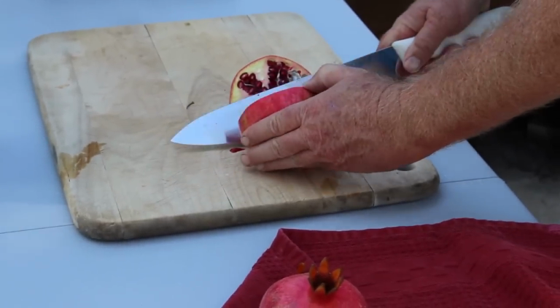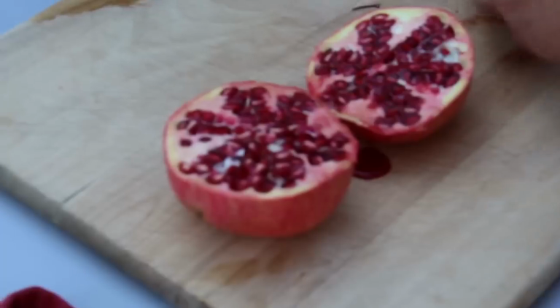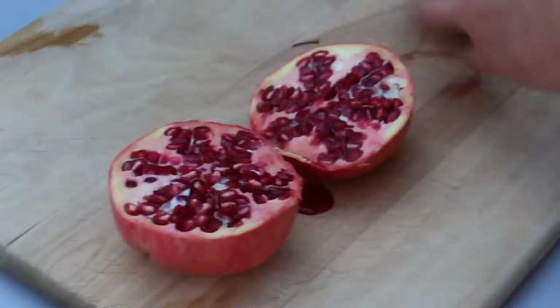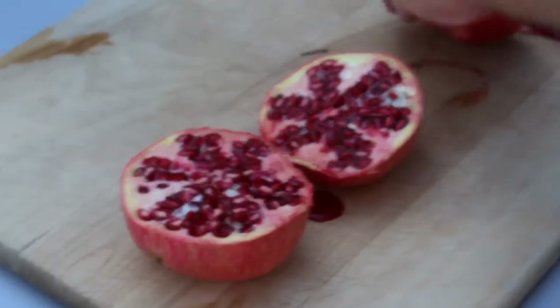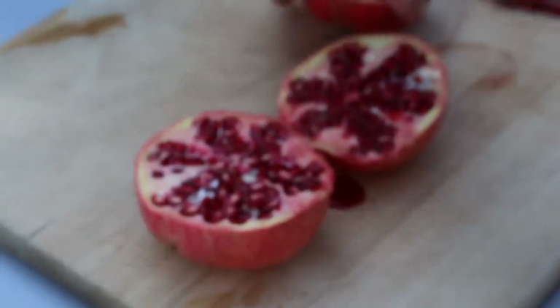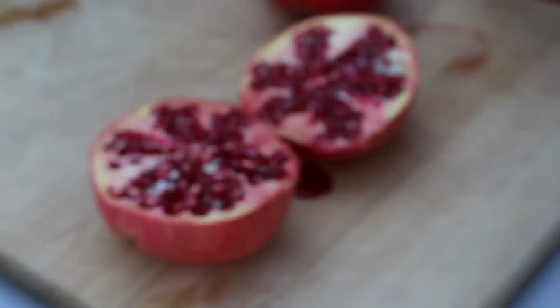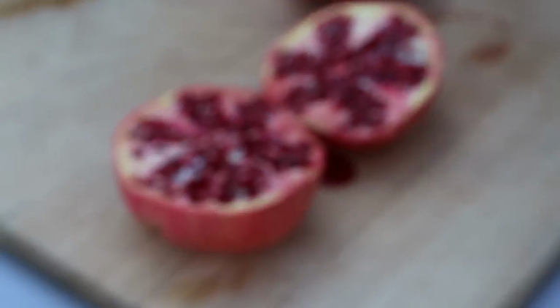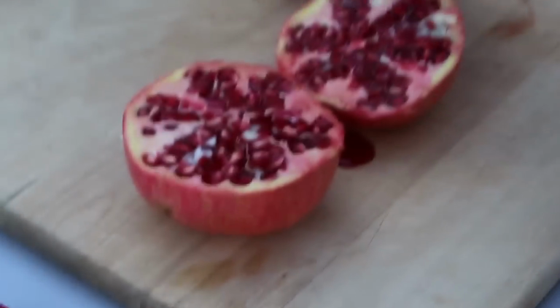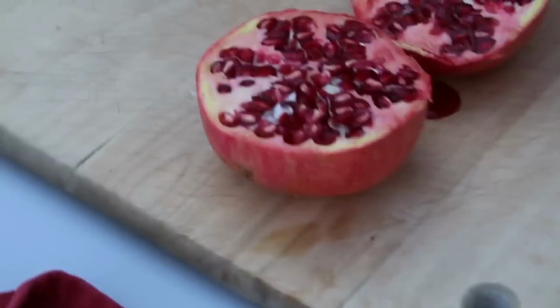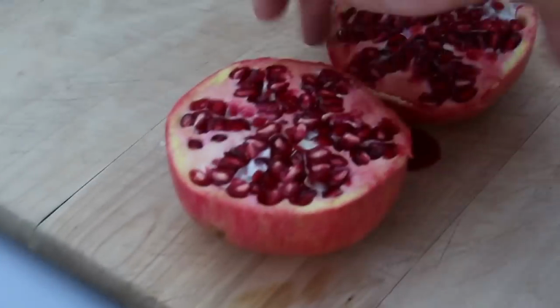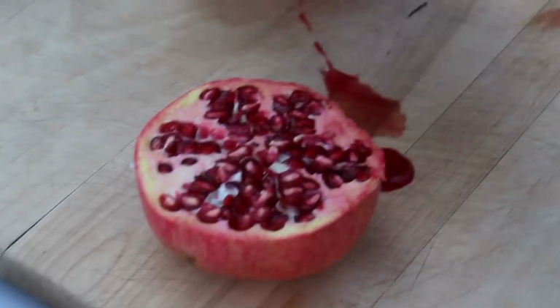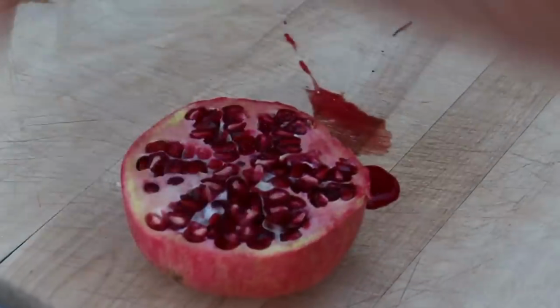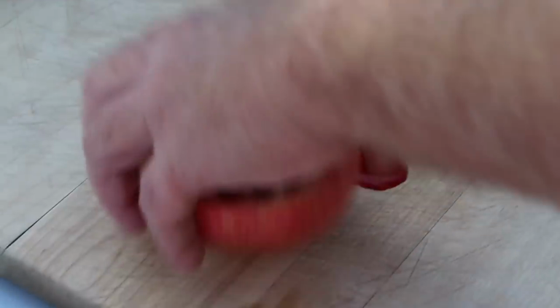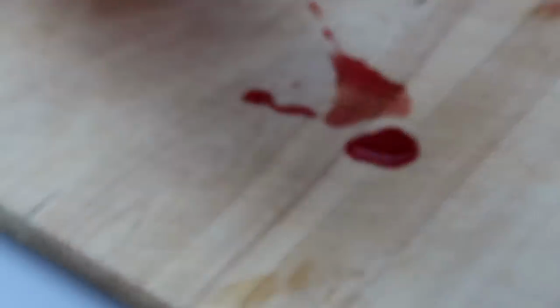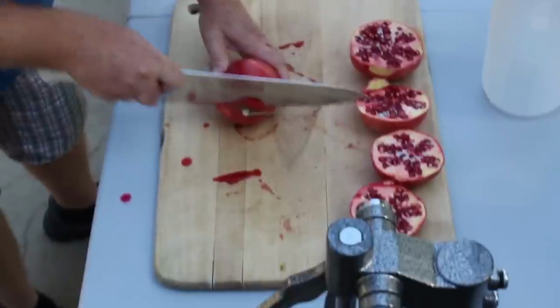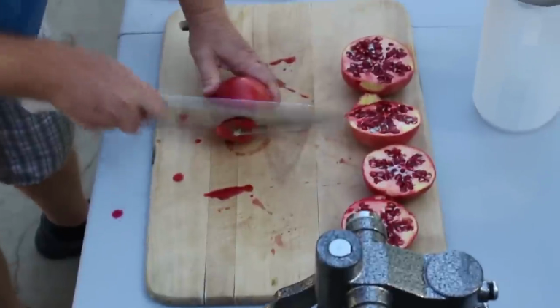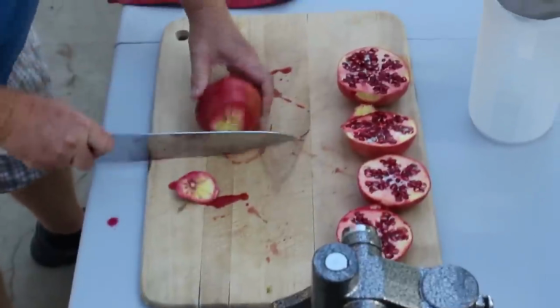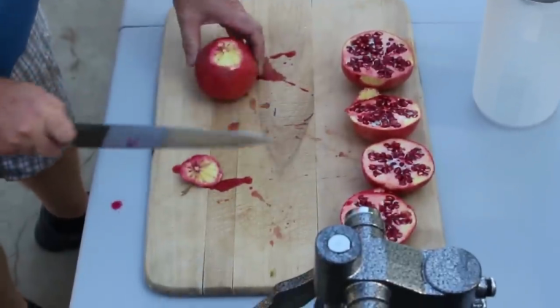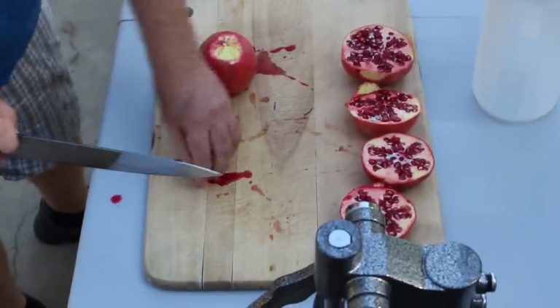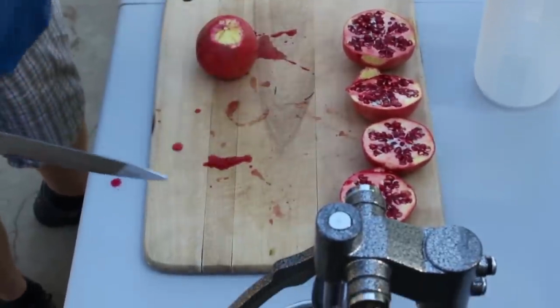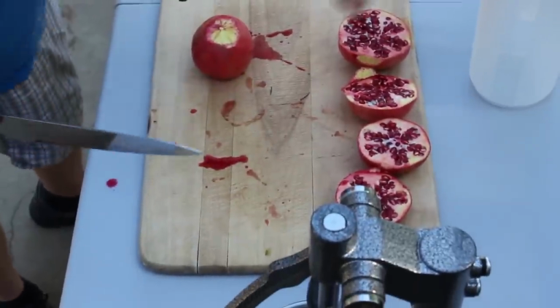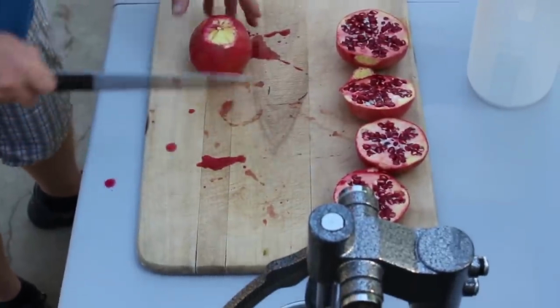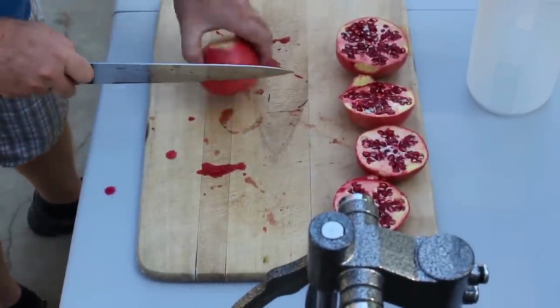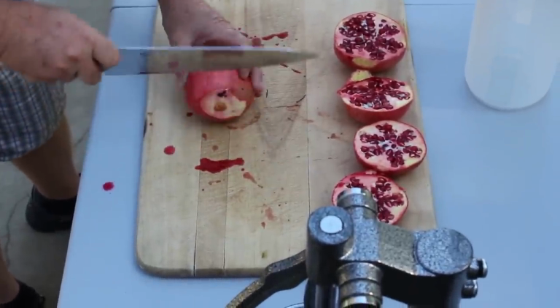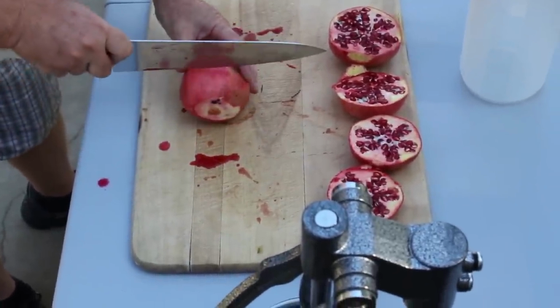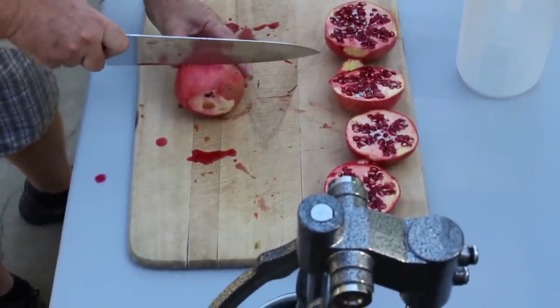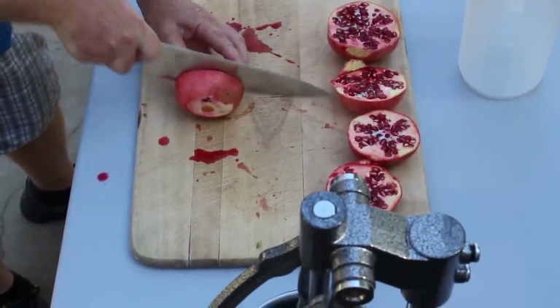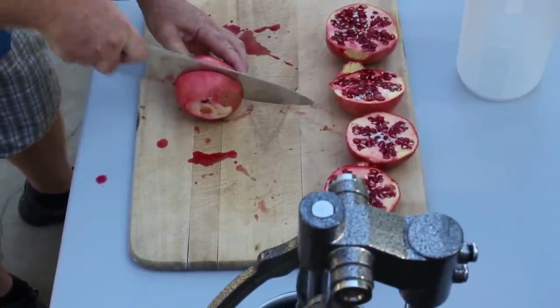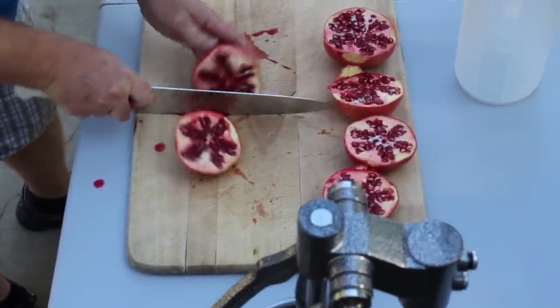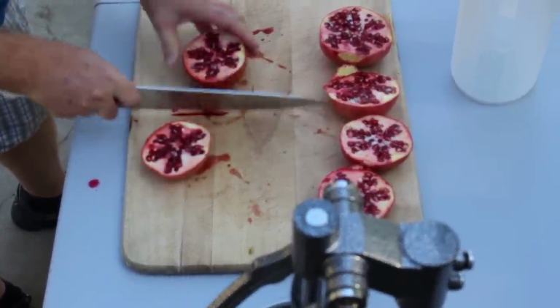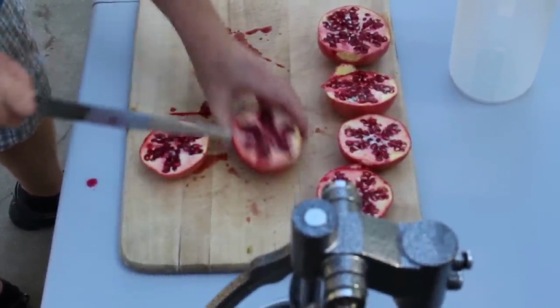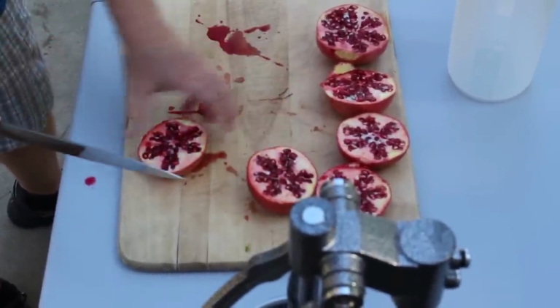Step three: cut off the ends of the pomegranate and then cut in half. Repeat until all your pomegranates are cut. If you are uncomfortable using a knife, try finding someone who isn't — like my dad.